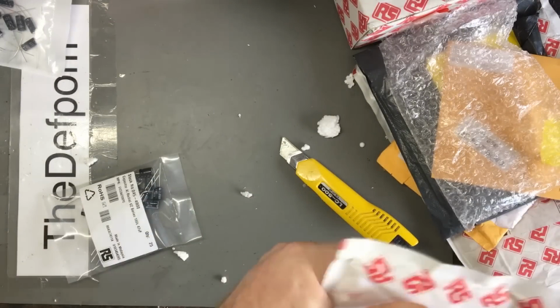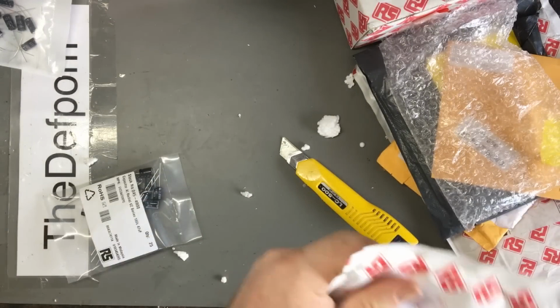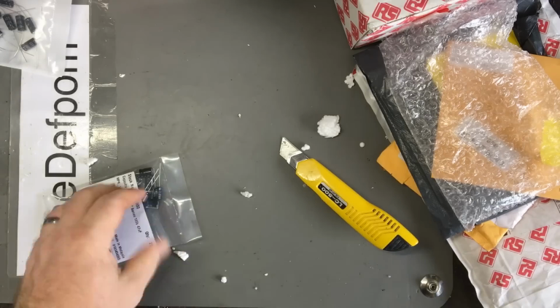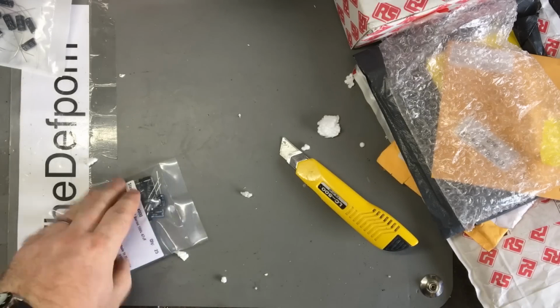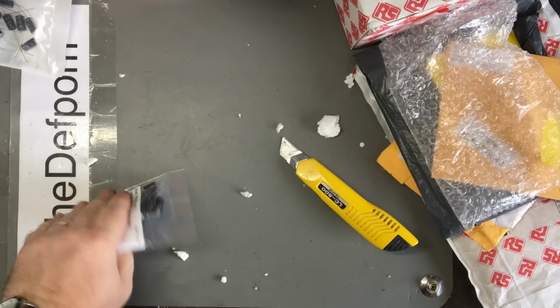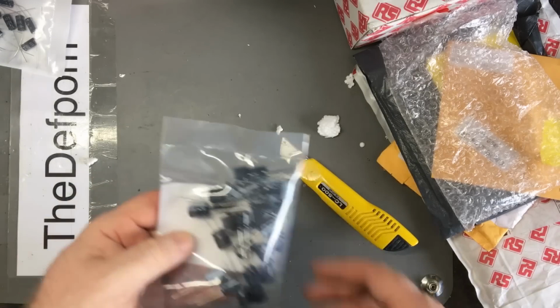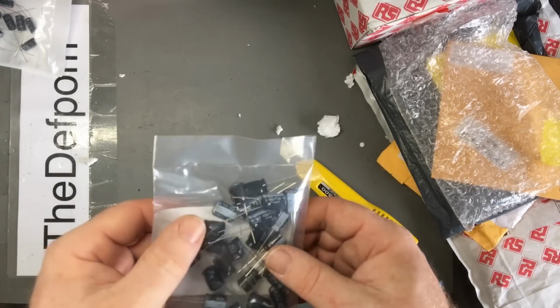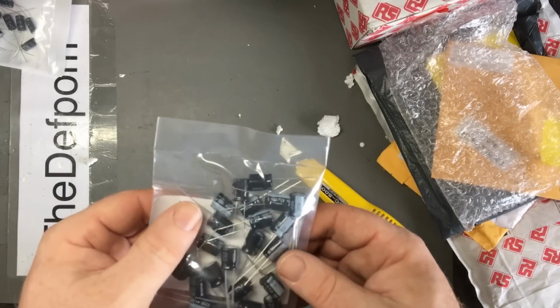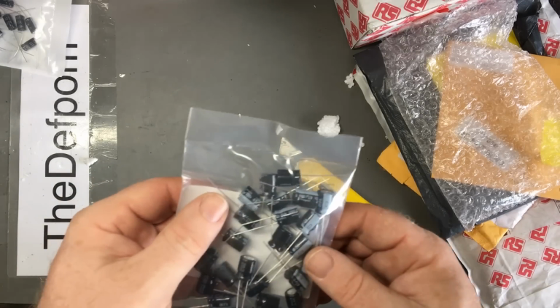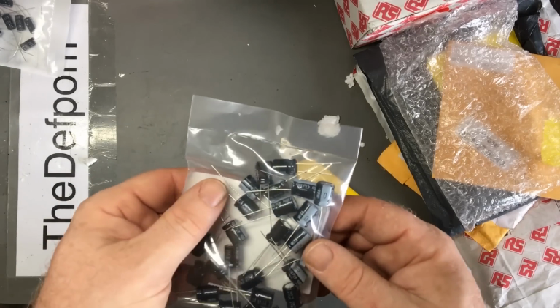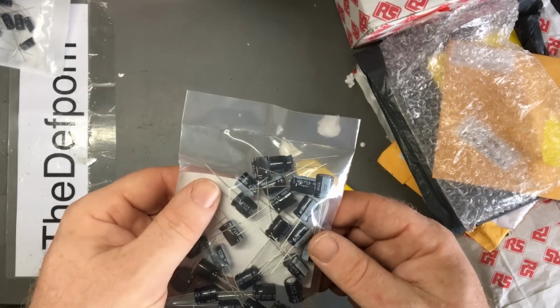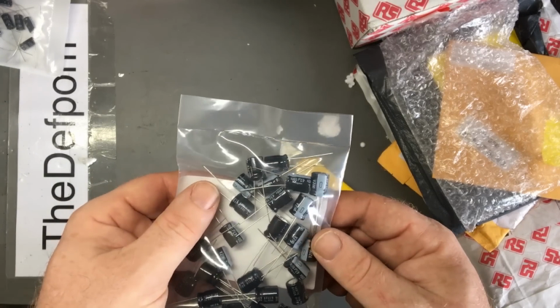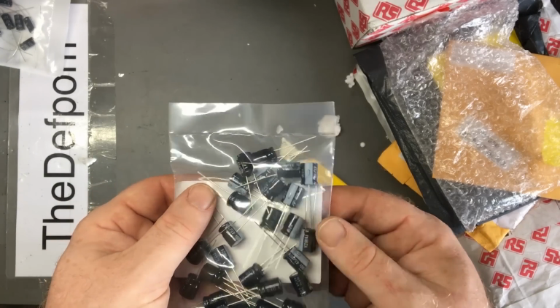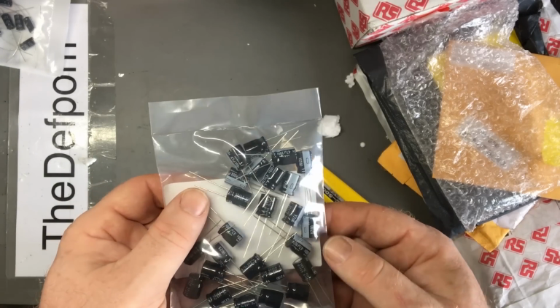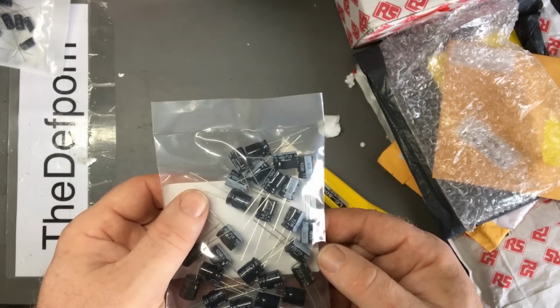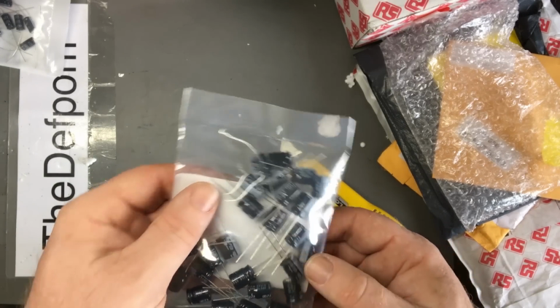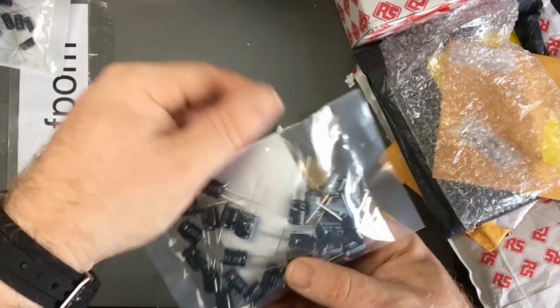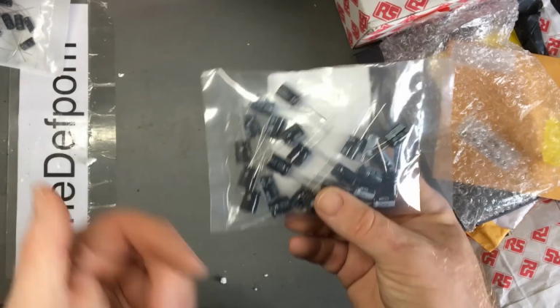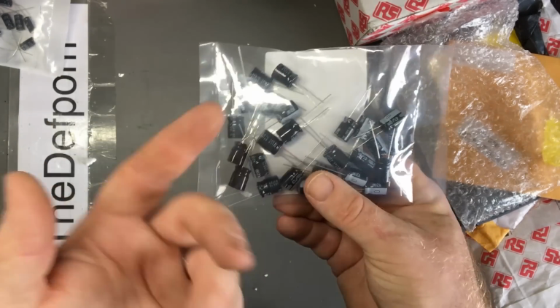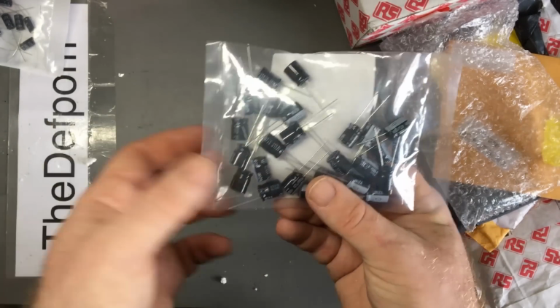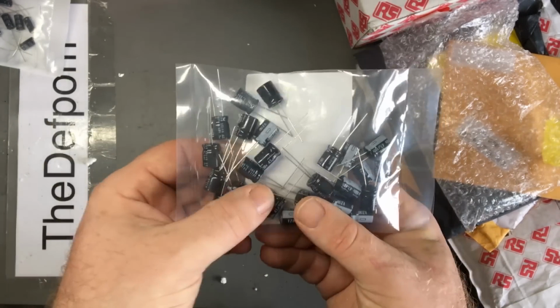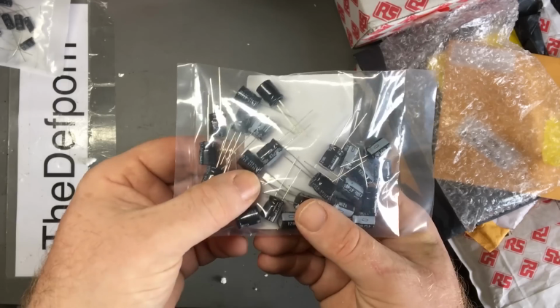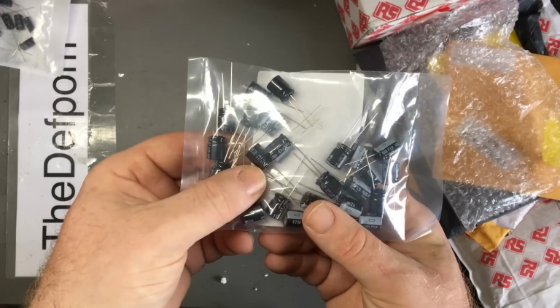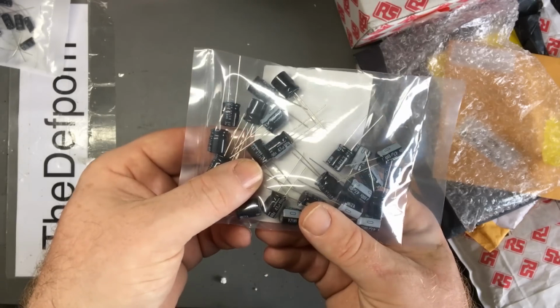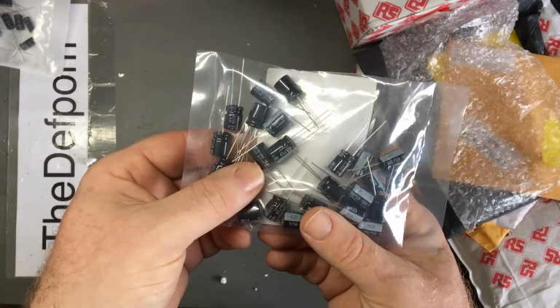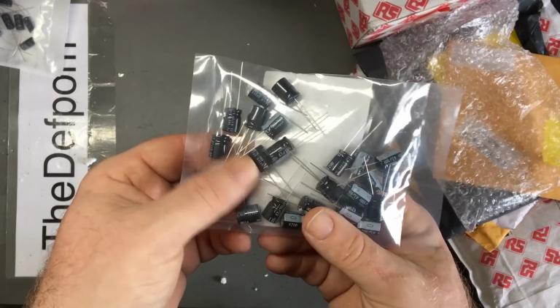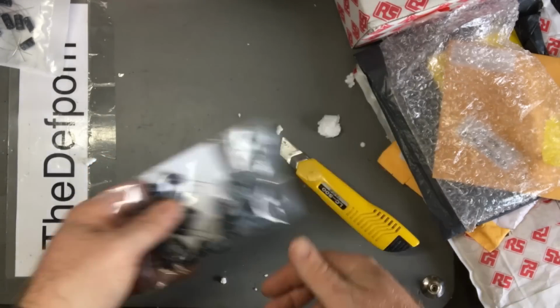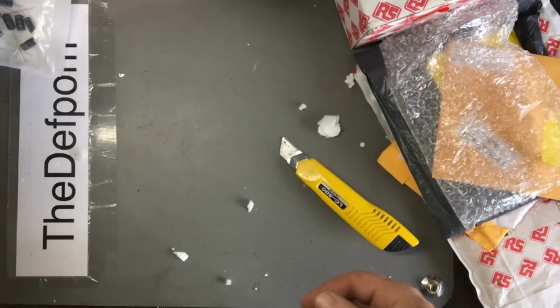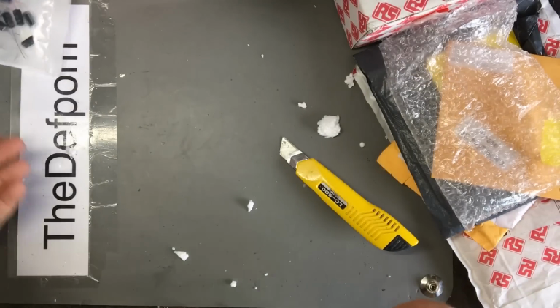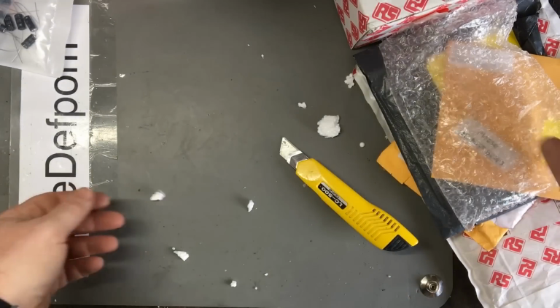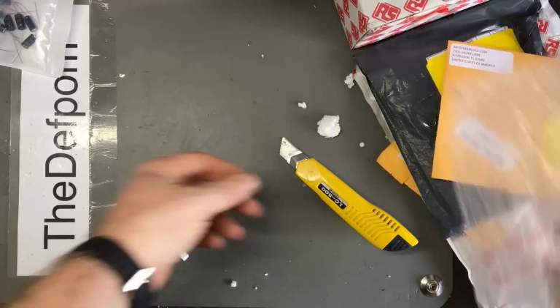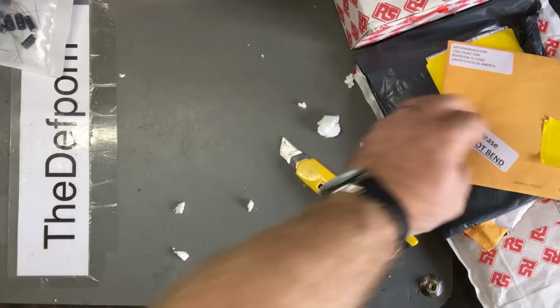Little capacitors - and Nichicon. I don't buy cheap caps, you know. 47uF, 100 volt caps - a bunch of those. Another RS order.